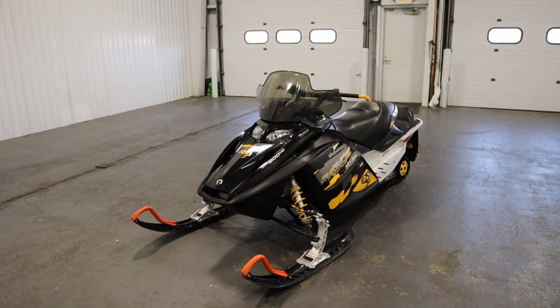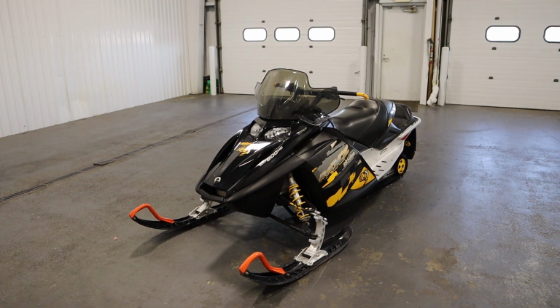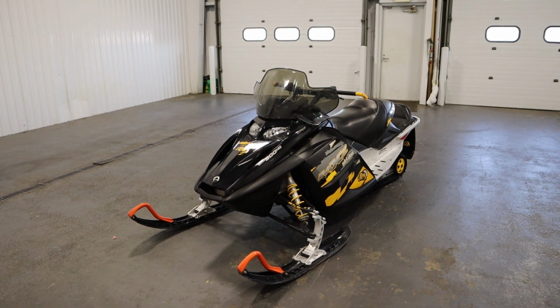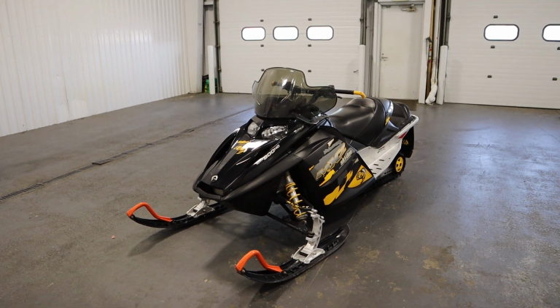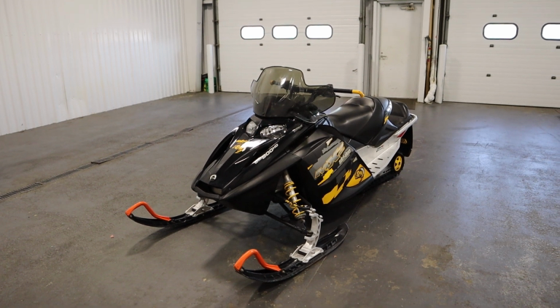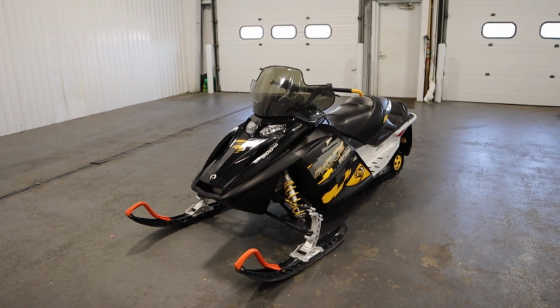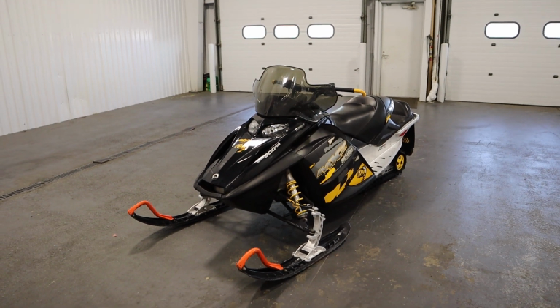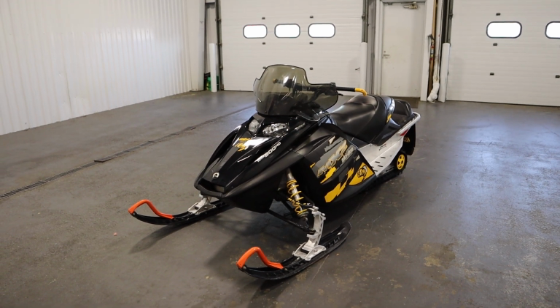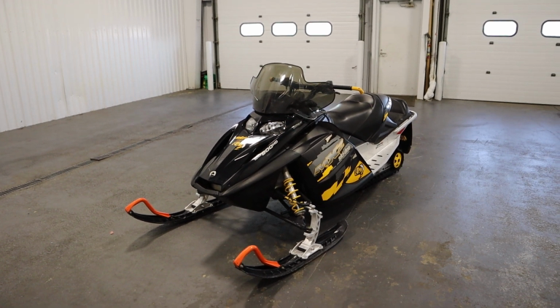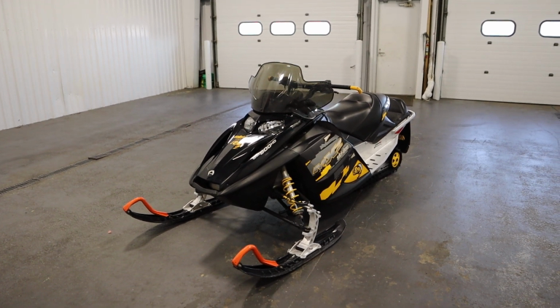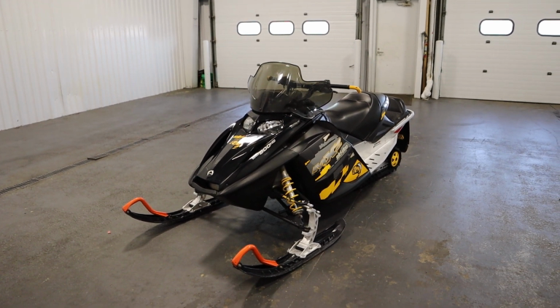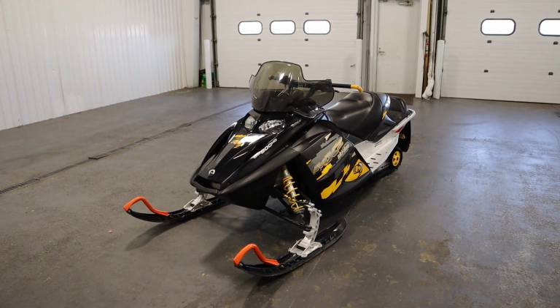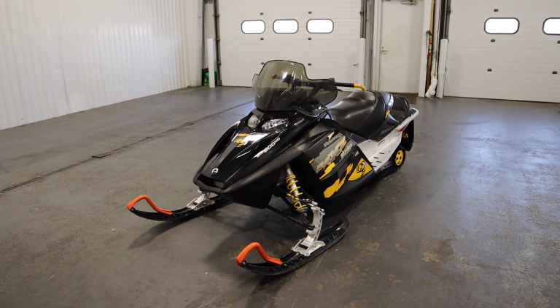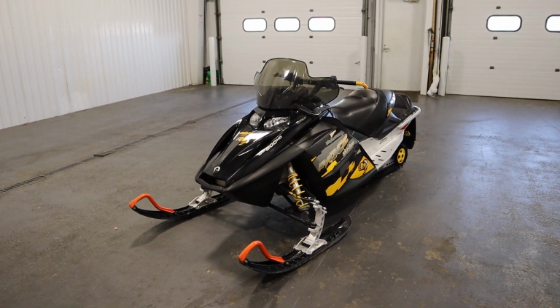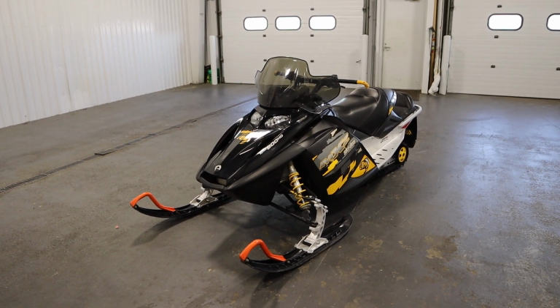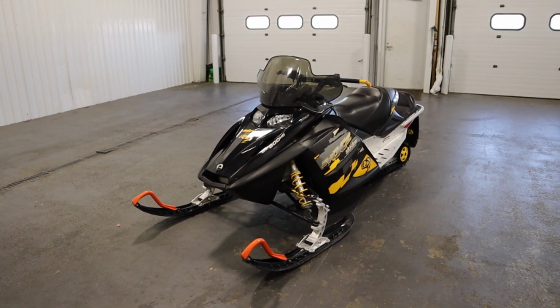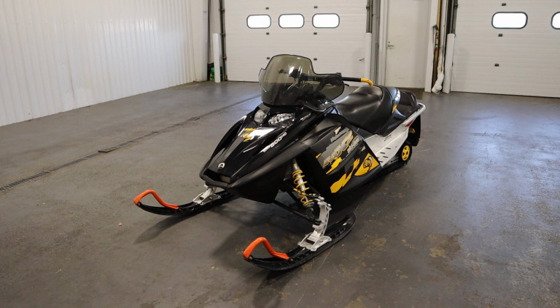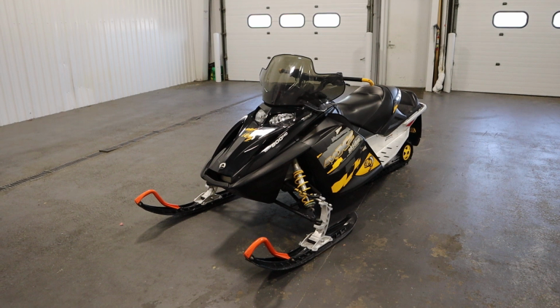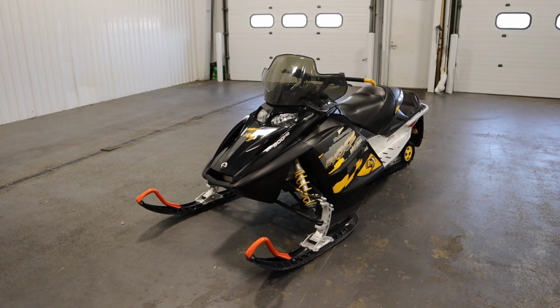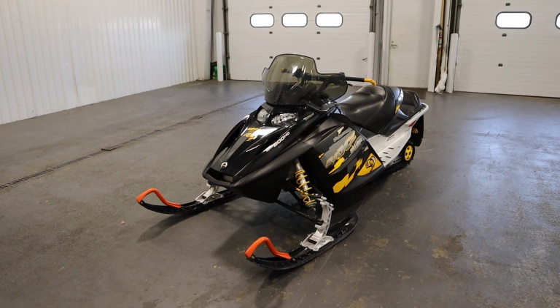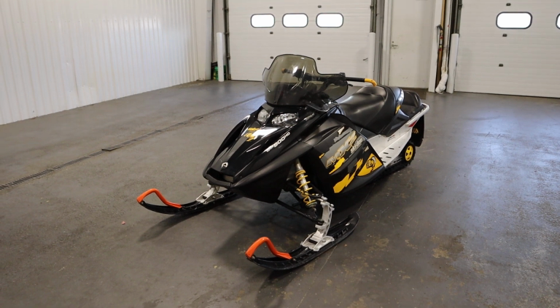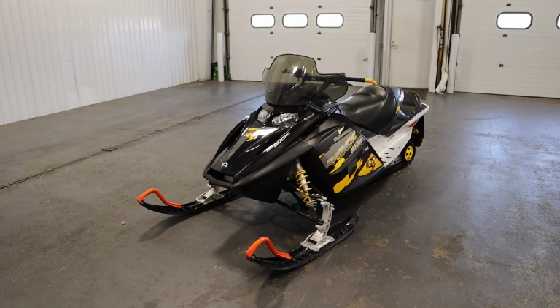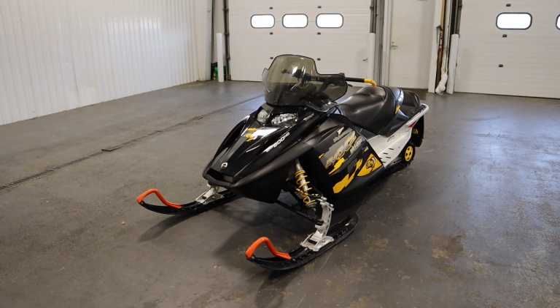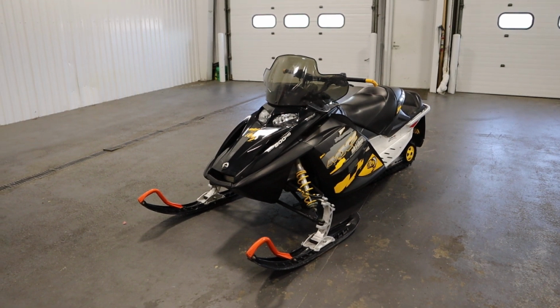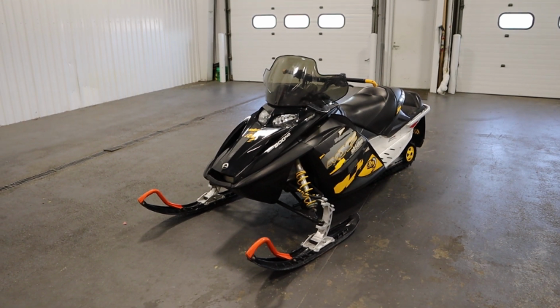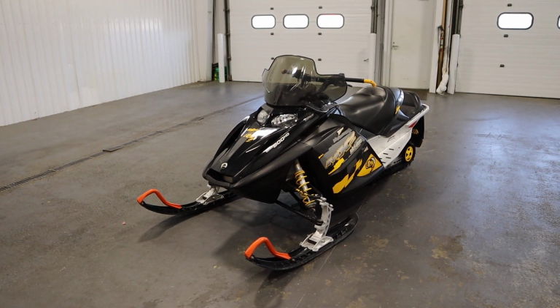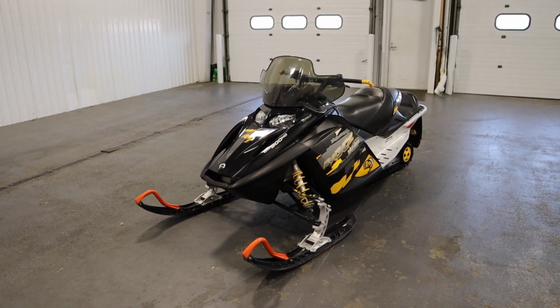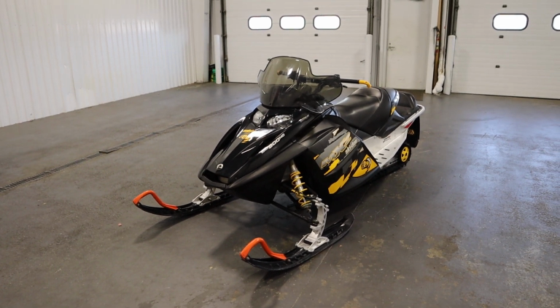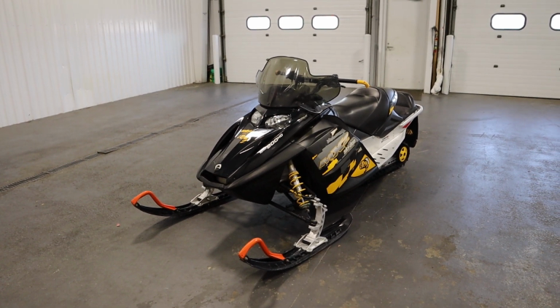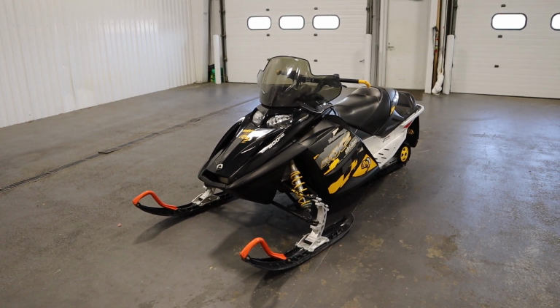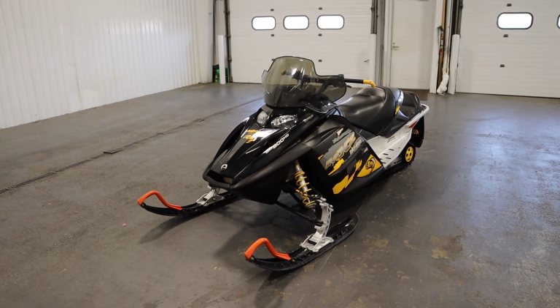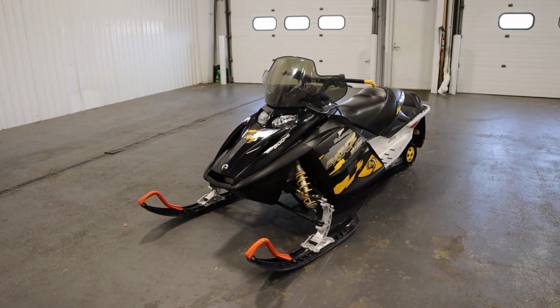Hi there, so today we've got a 2006 Ski-Doo 800 MX-Z Adrenaline HO with only 3,713 miles.